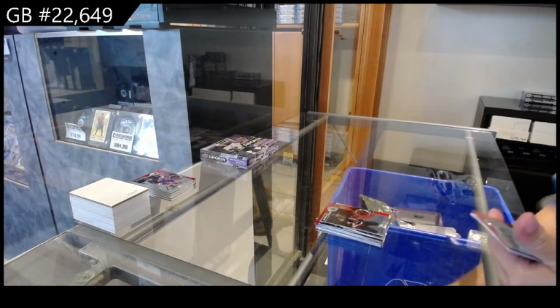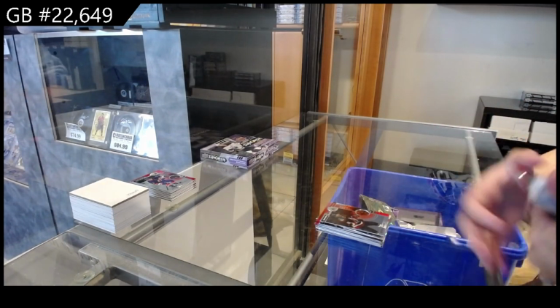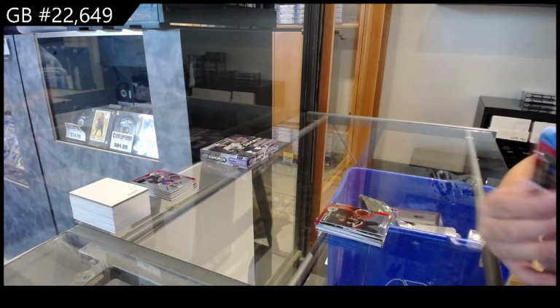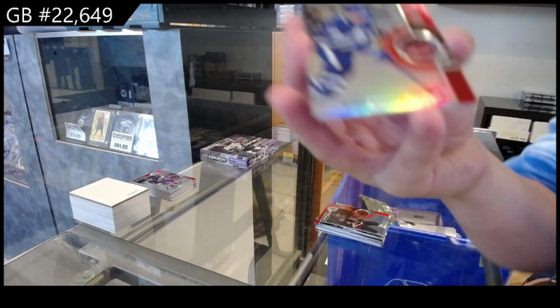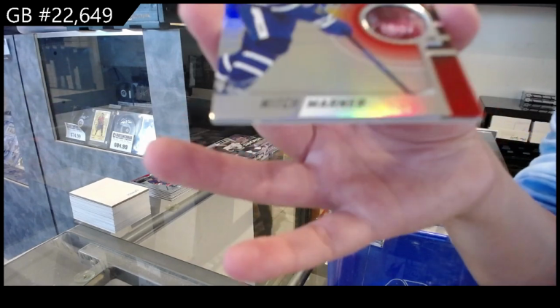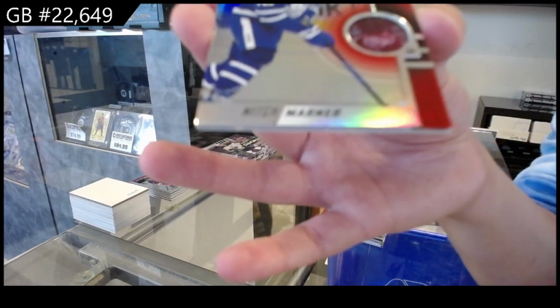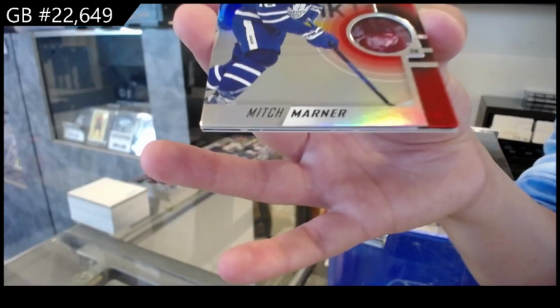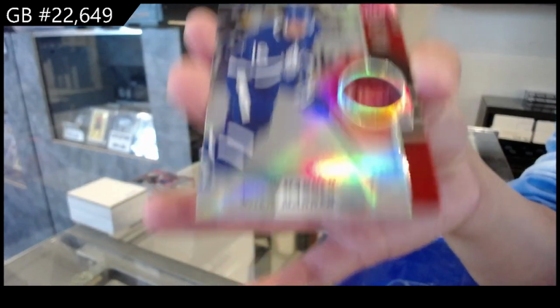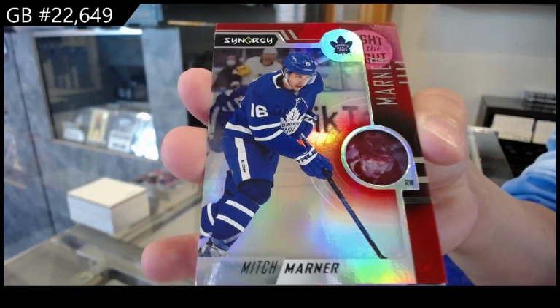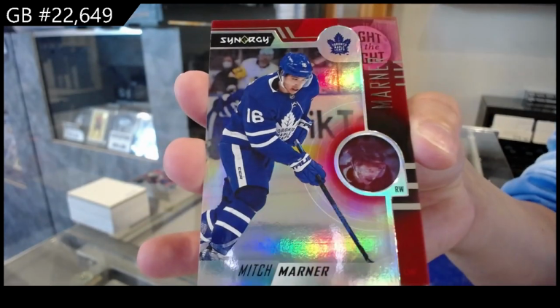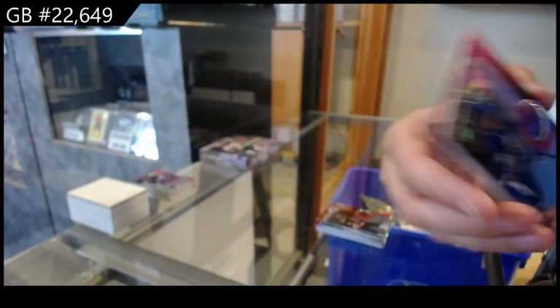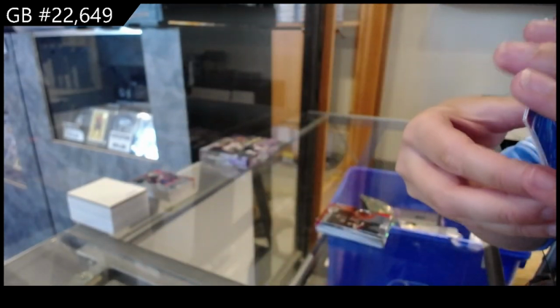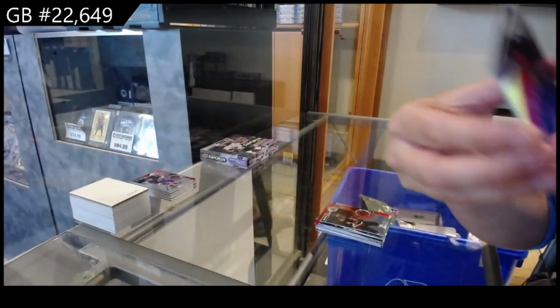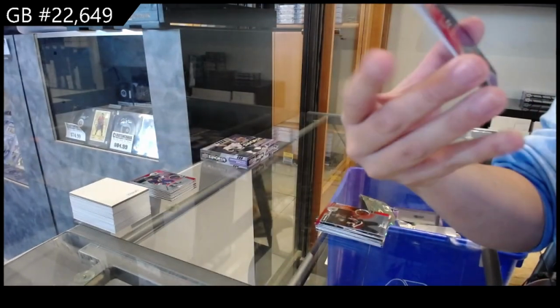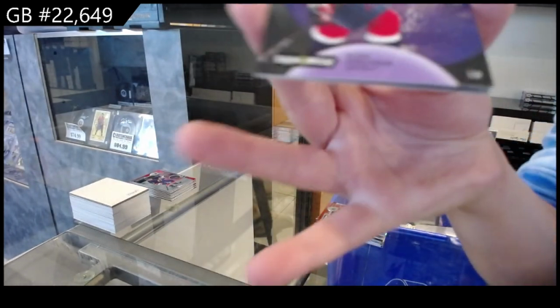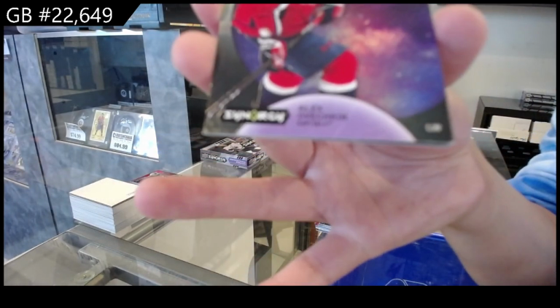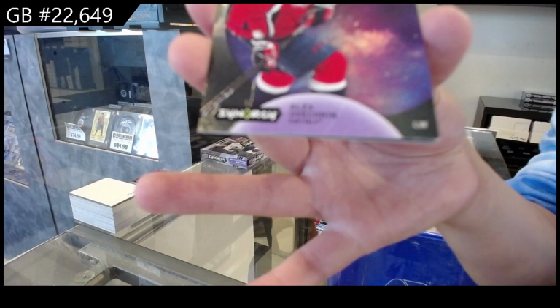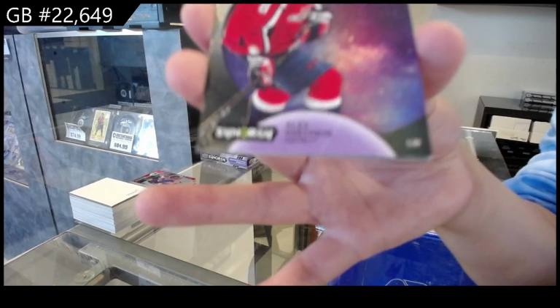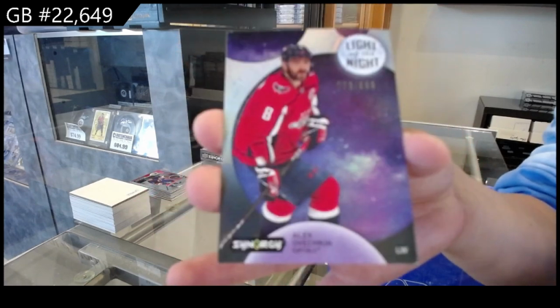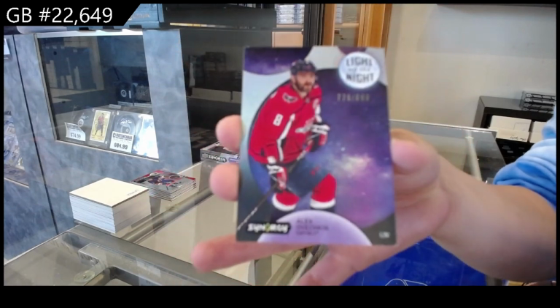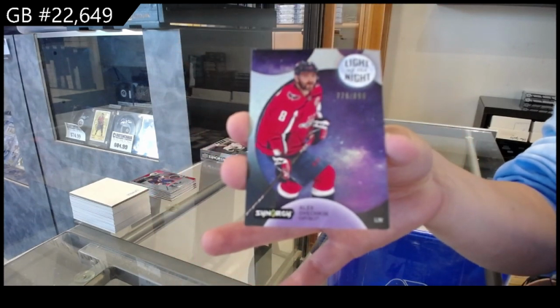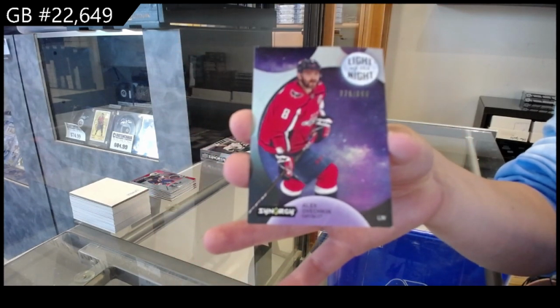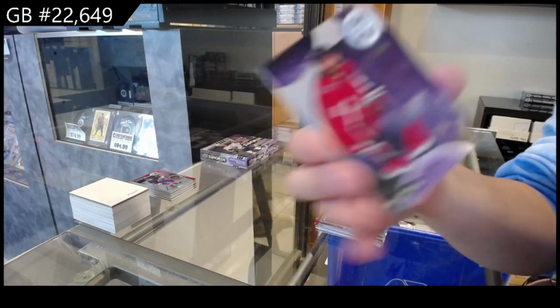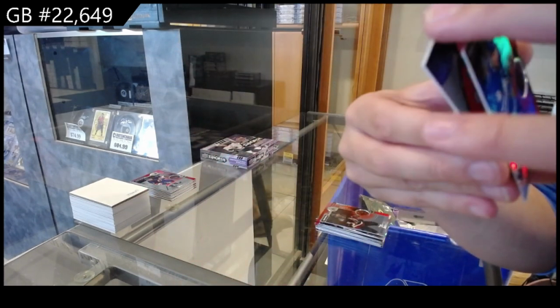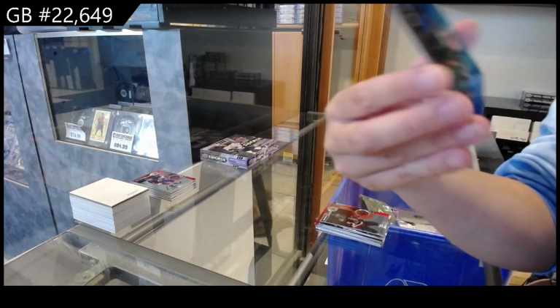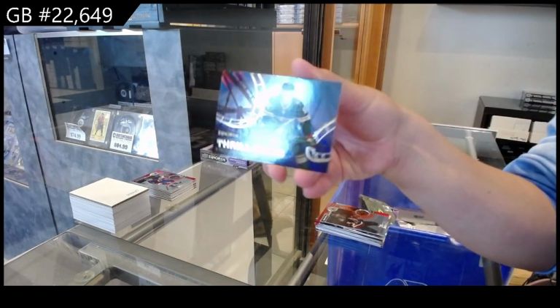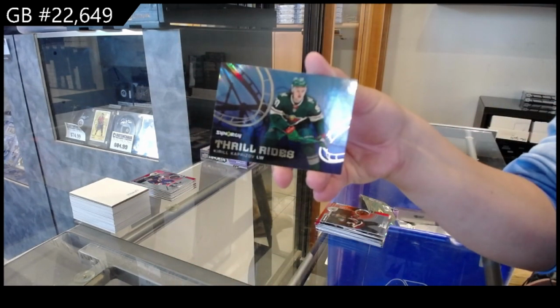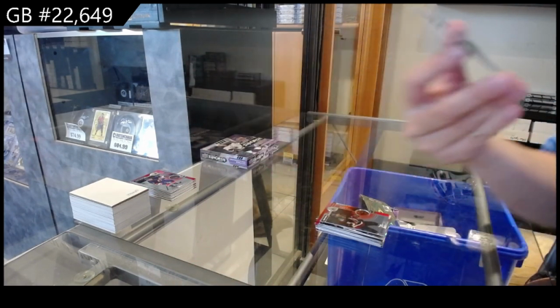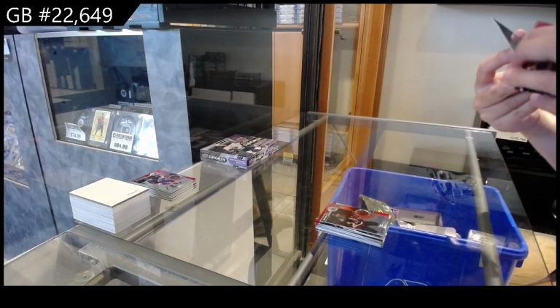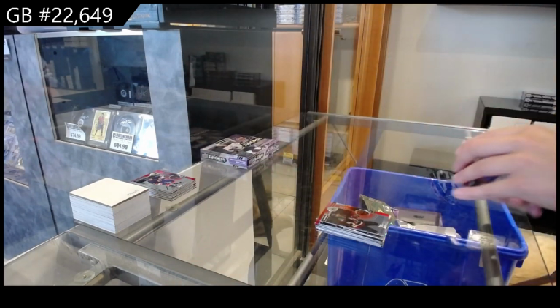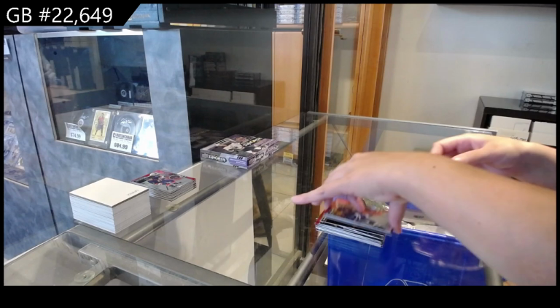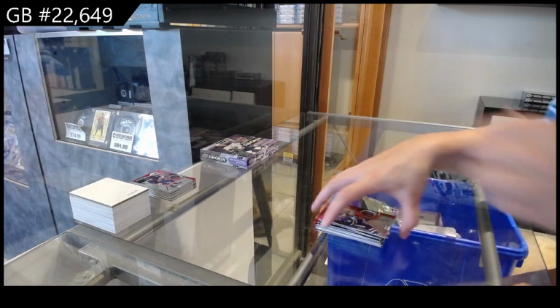We have a red for Toronto of Mitch Marner. Light Up the Night, numbered at 899, for Washington of Alex Ovechkin. And a Thrill Rides for Minnesota of Kaprizov.